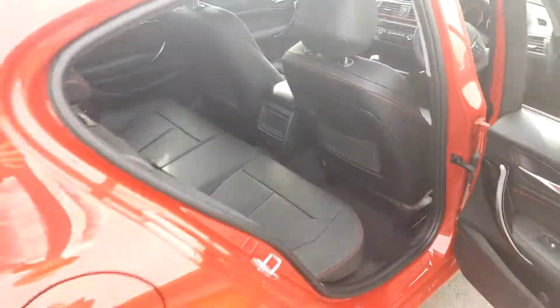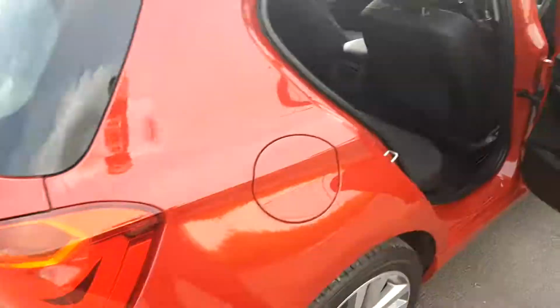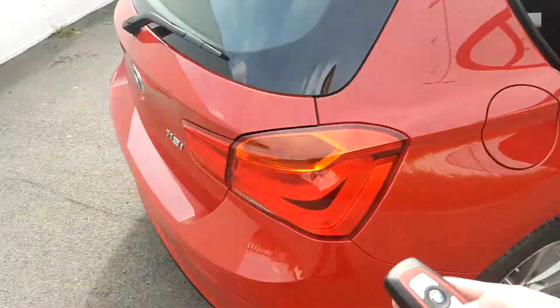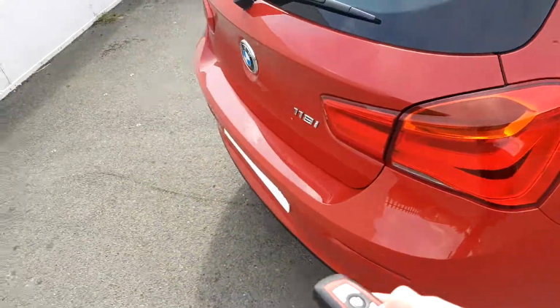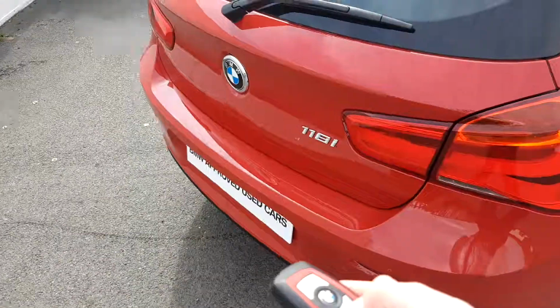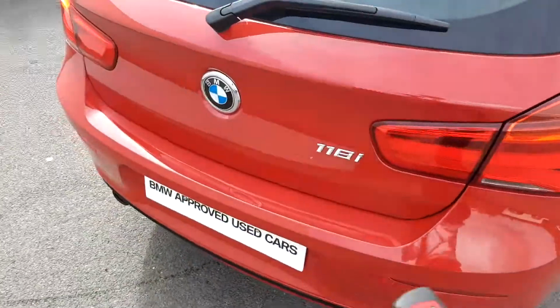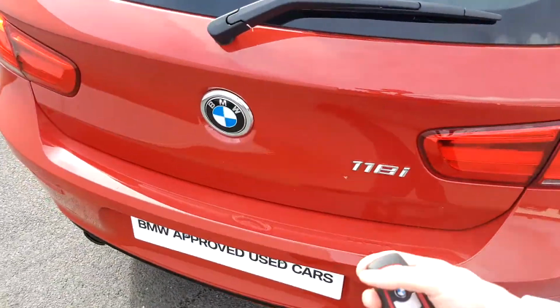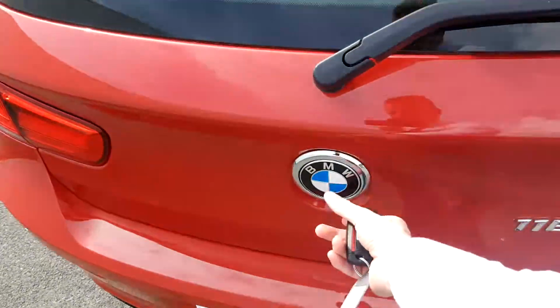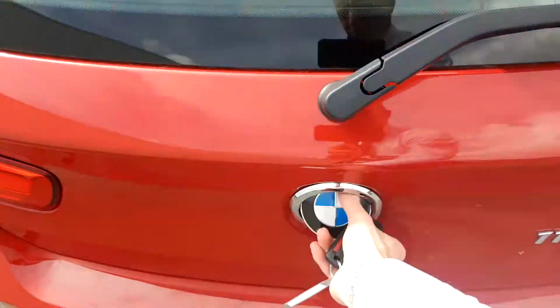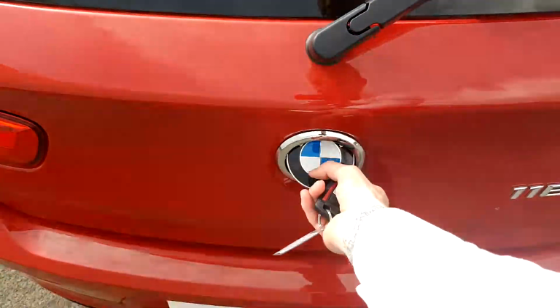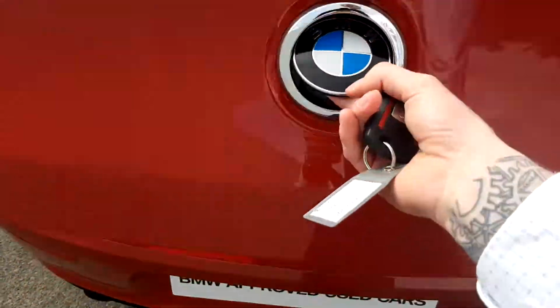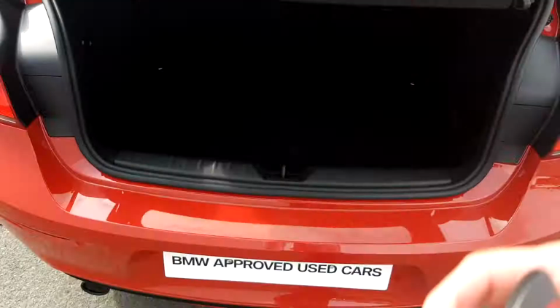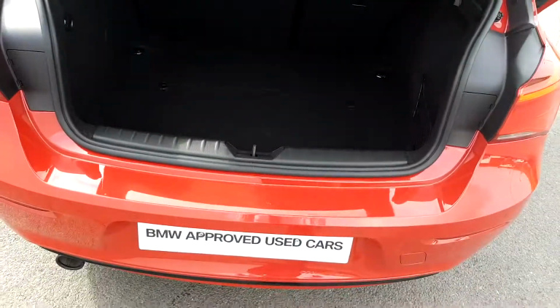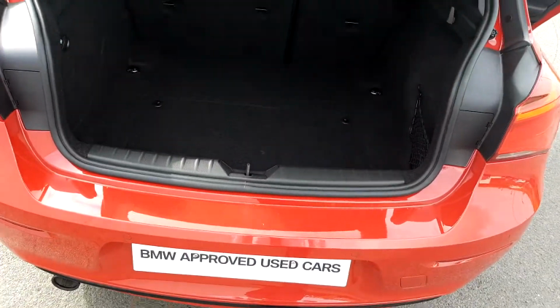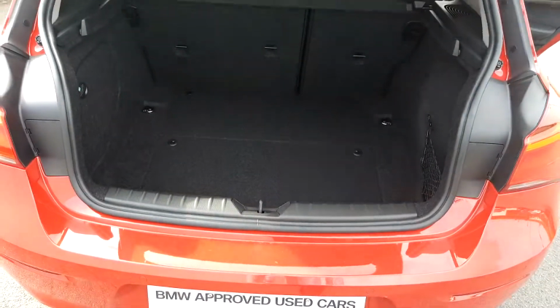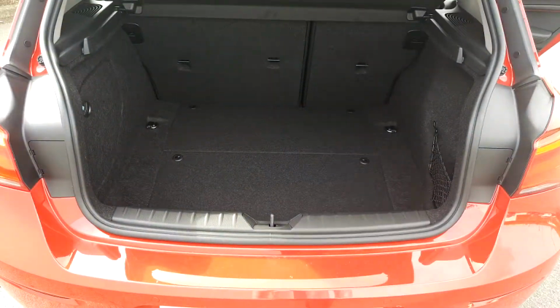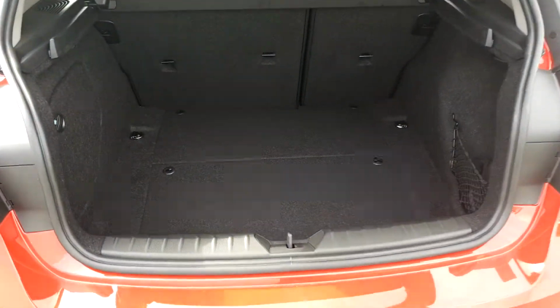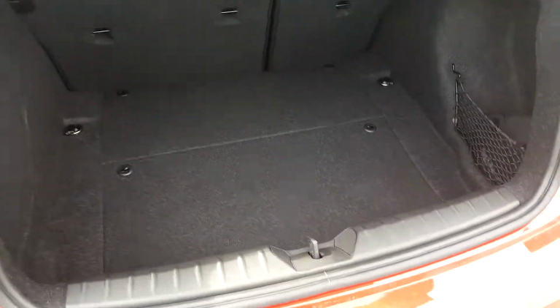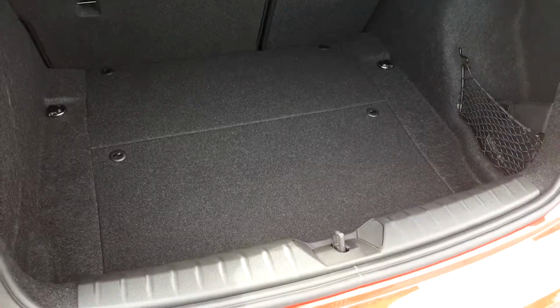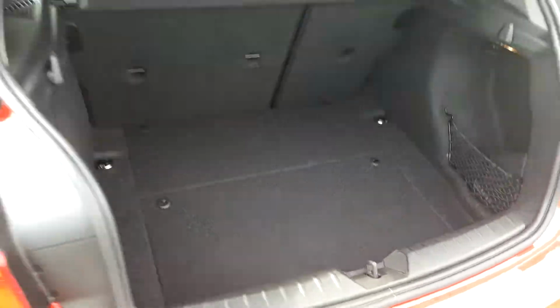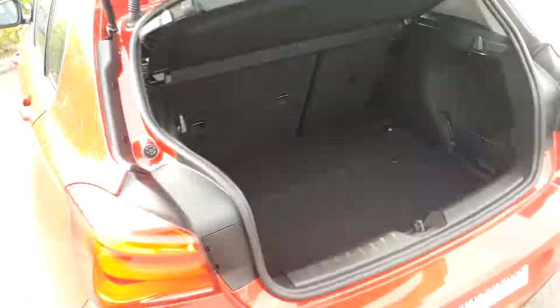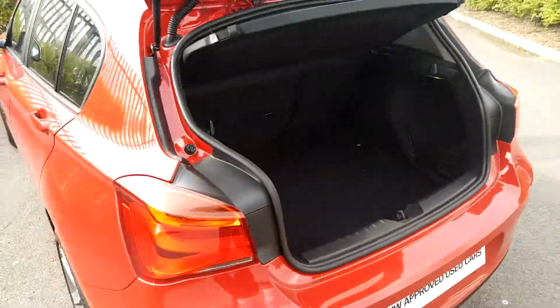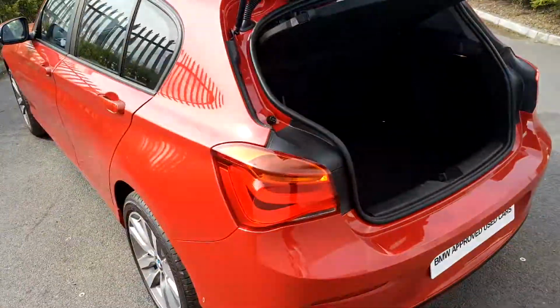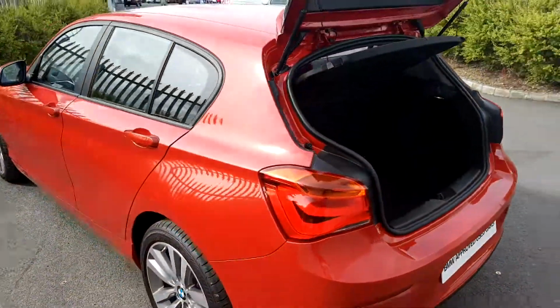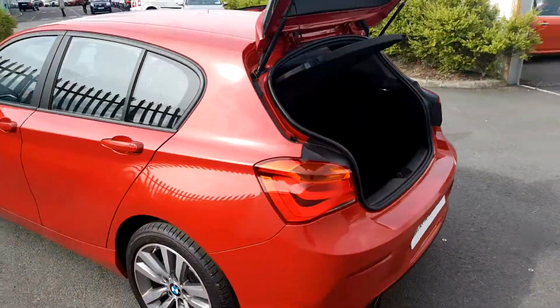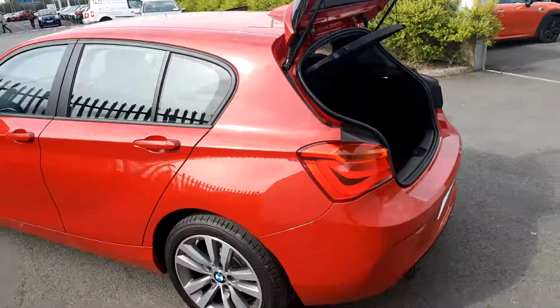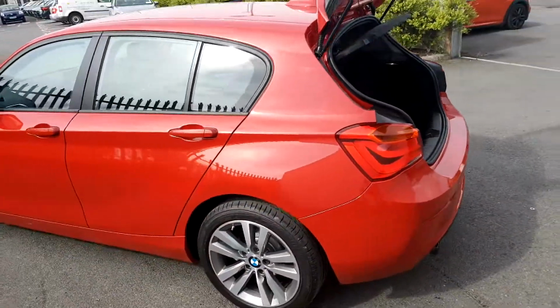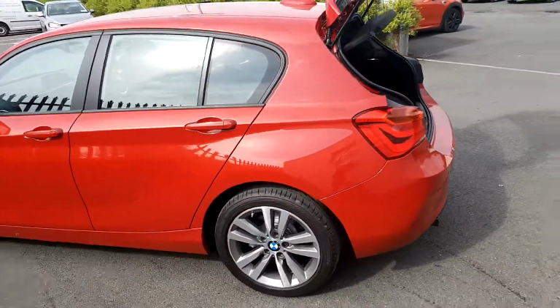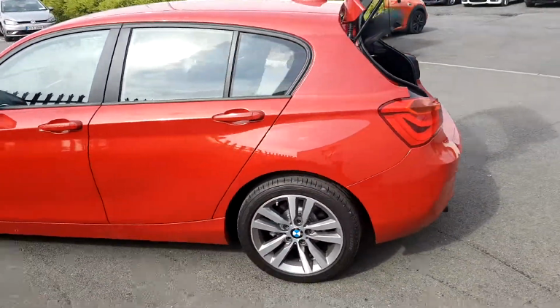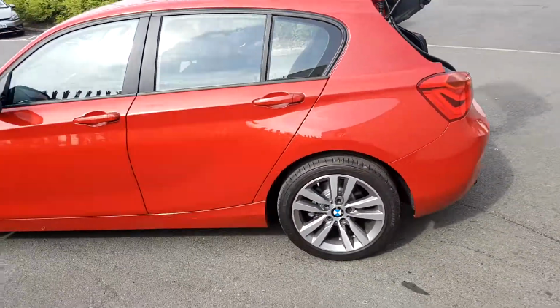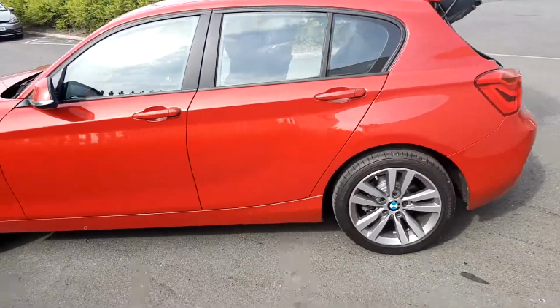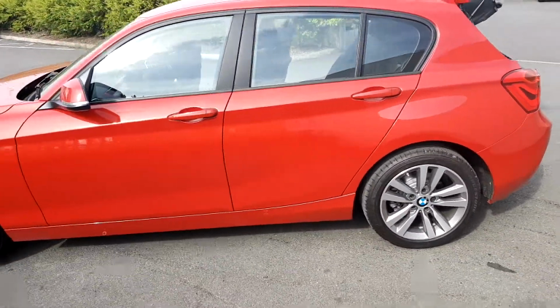To open the boot, simply click away on the car key and lift. As you can see, it is very spacious. This BMW is part of our BMW approved used car range and comes with a full 2-year warranty.